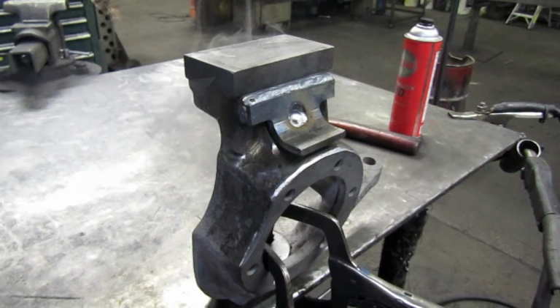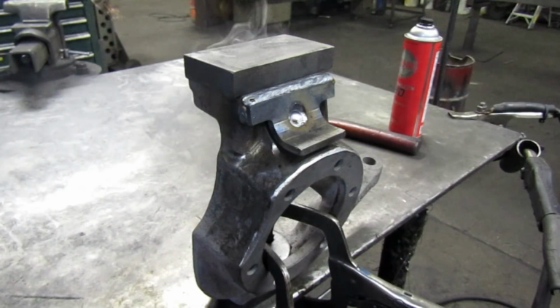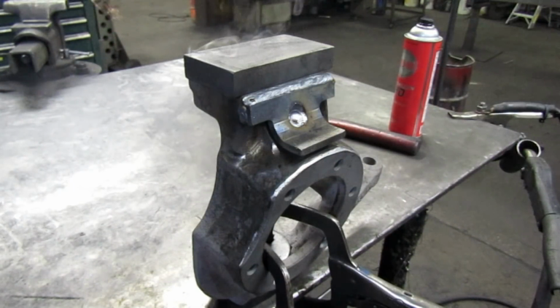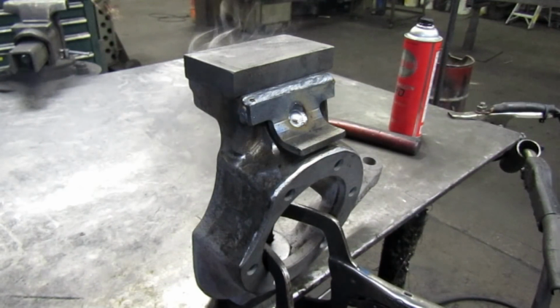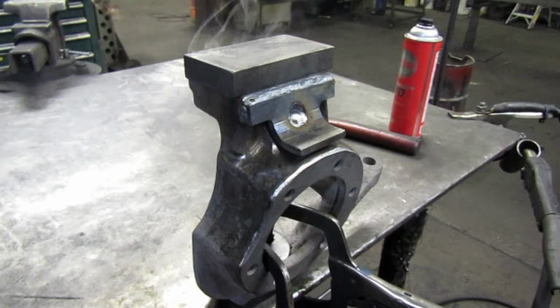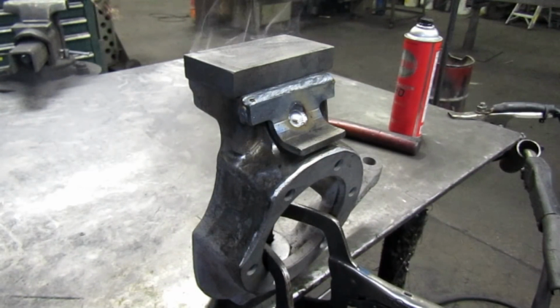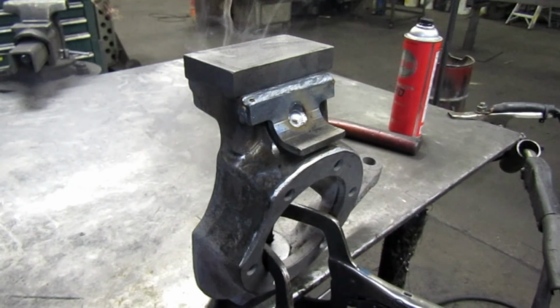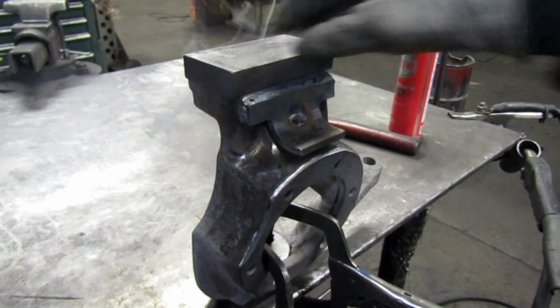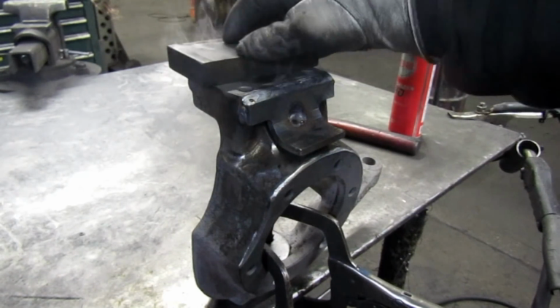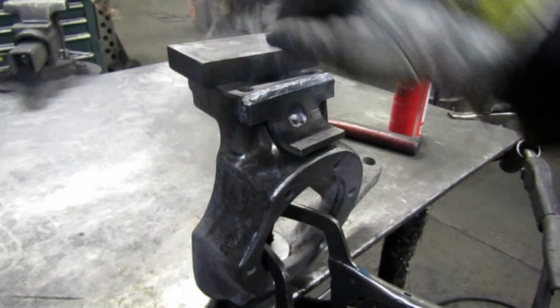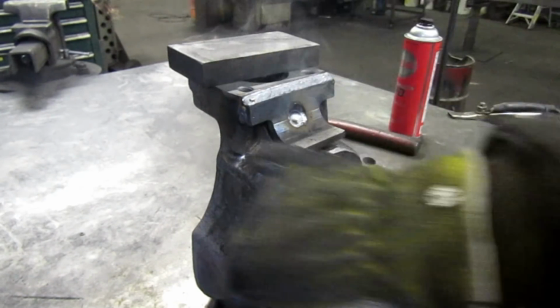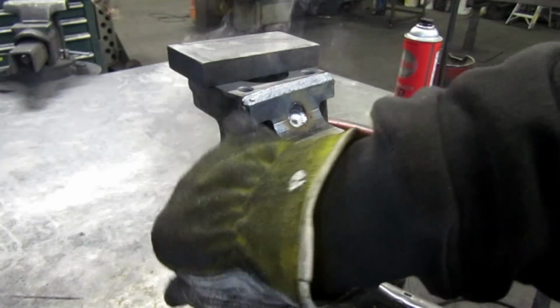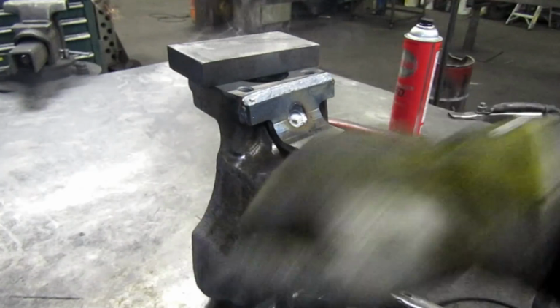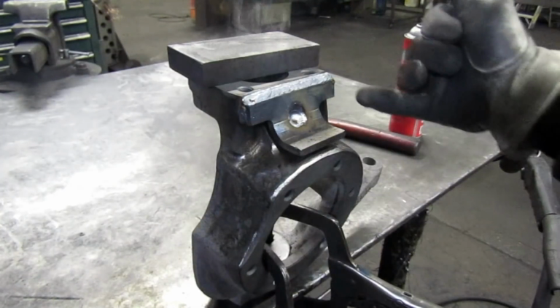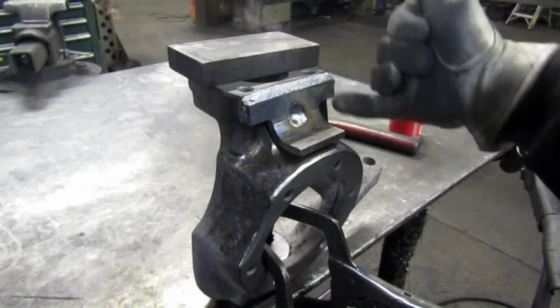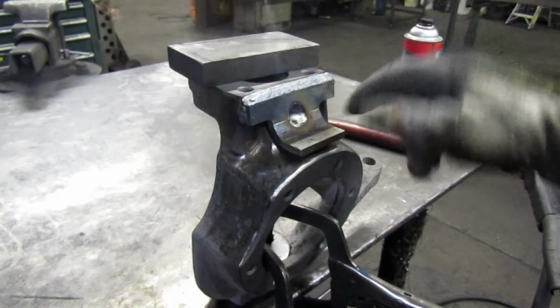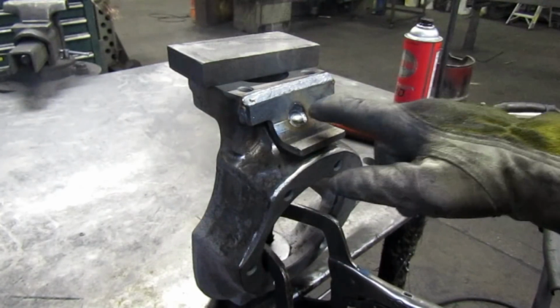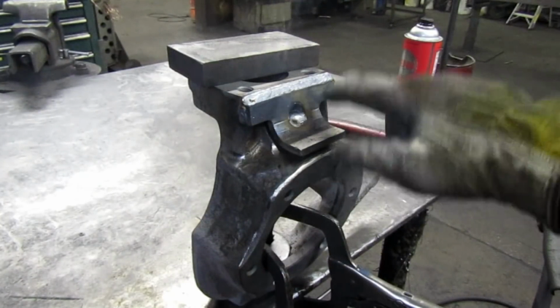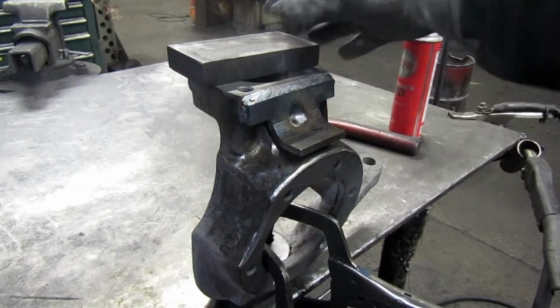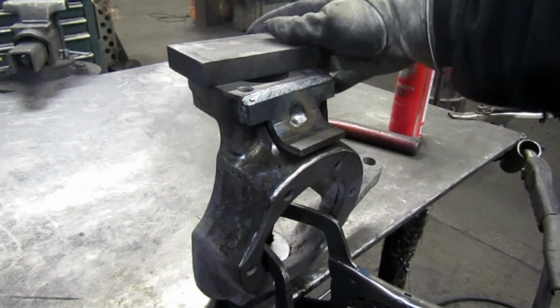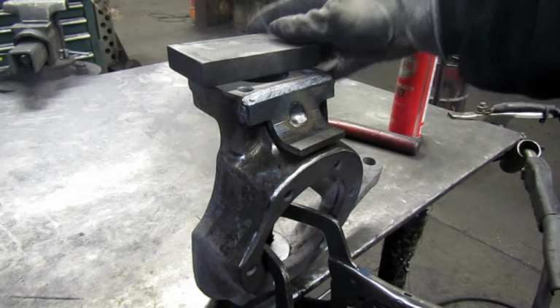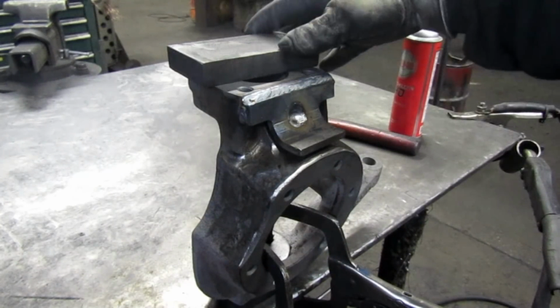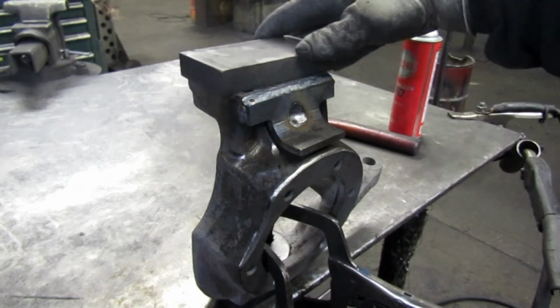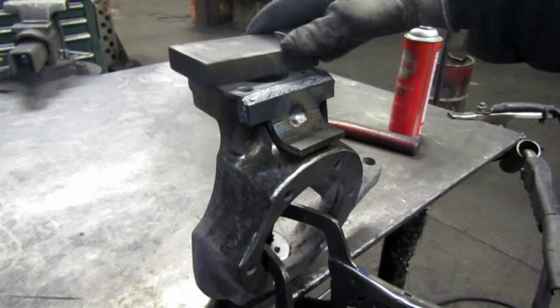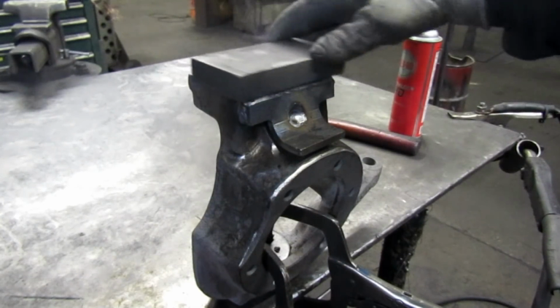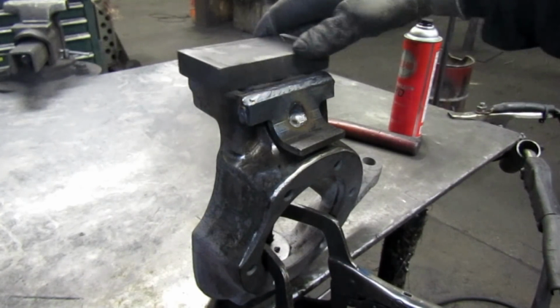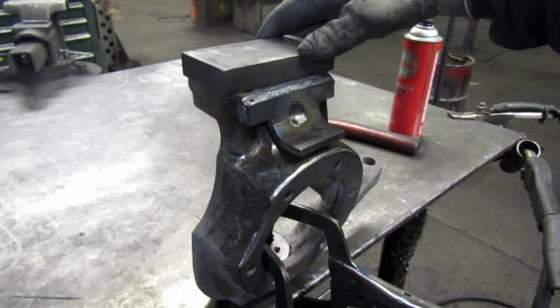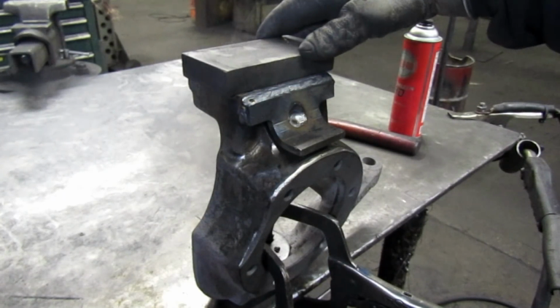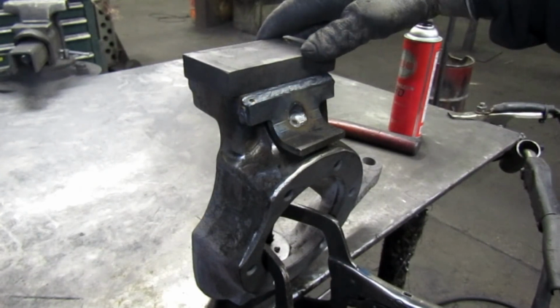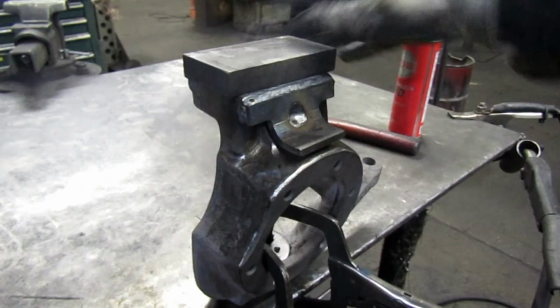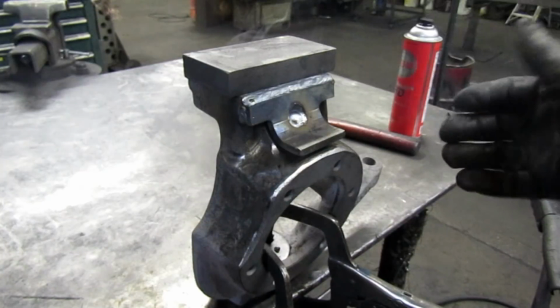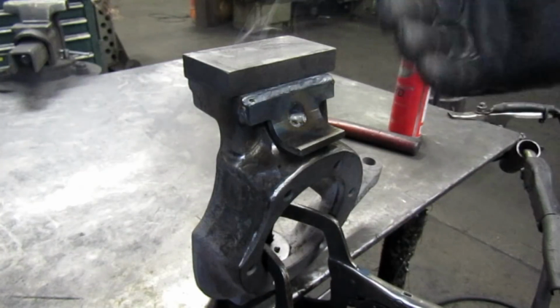You can see there — we got a weld across the top, a short one down these sides, and I put a little fill in that hole. We still got our block up on top.